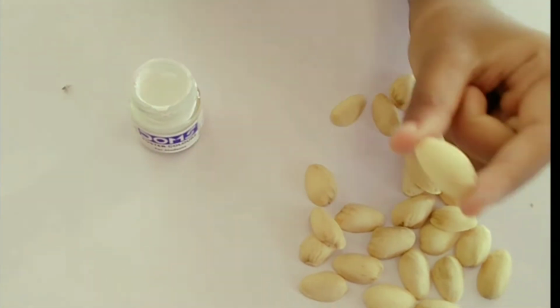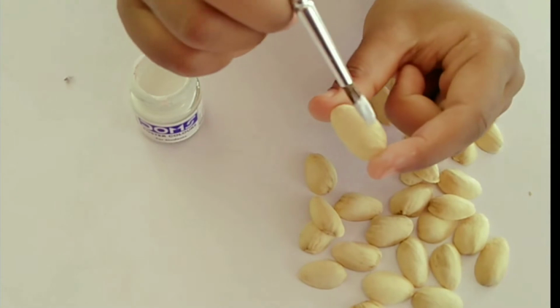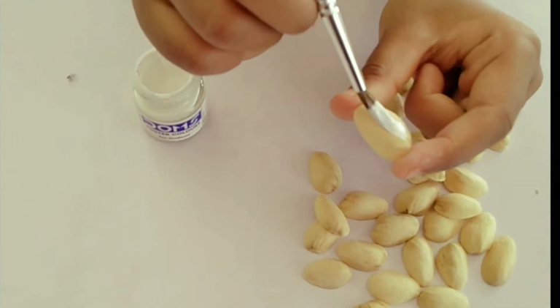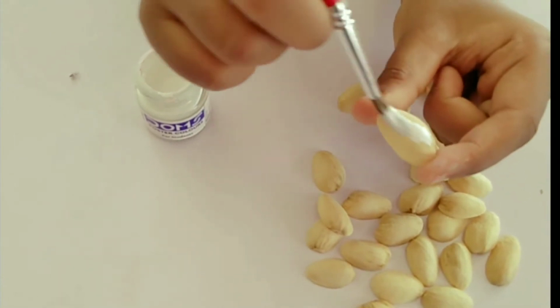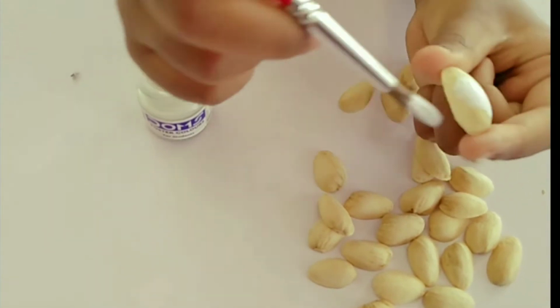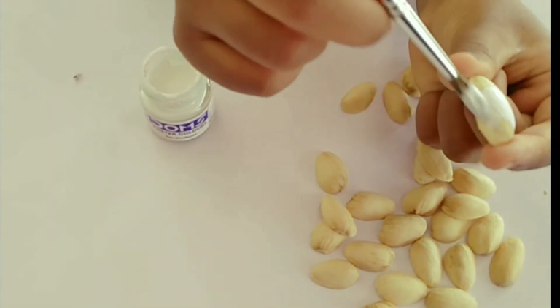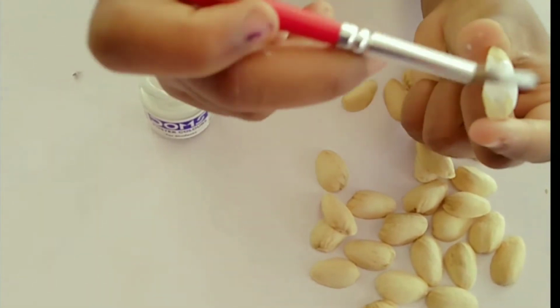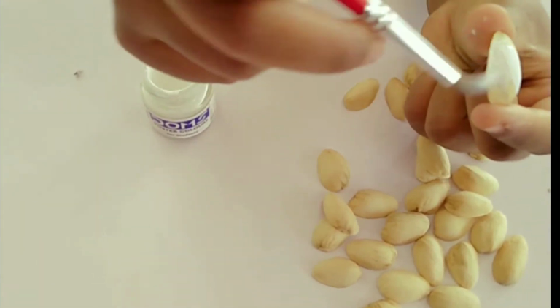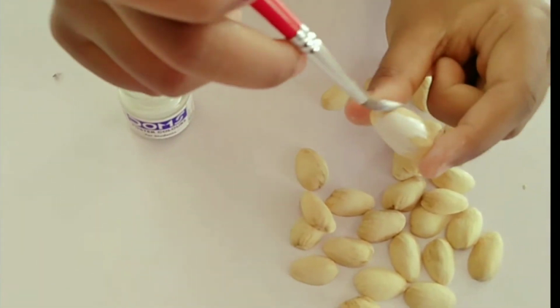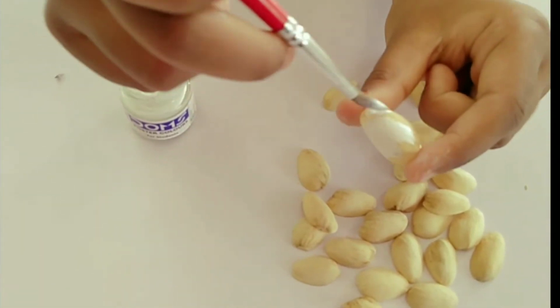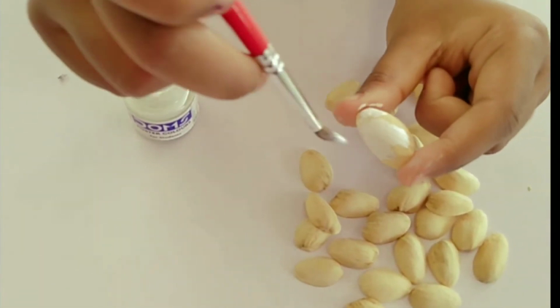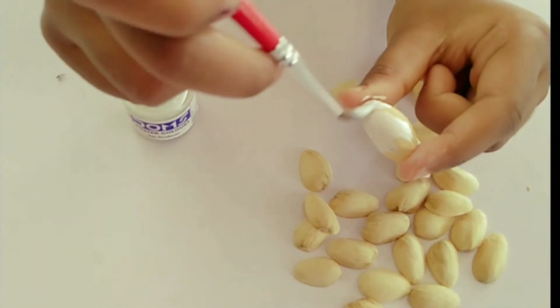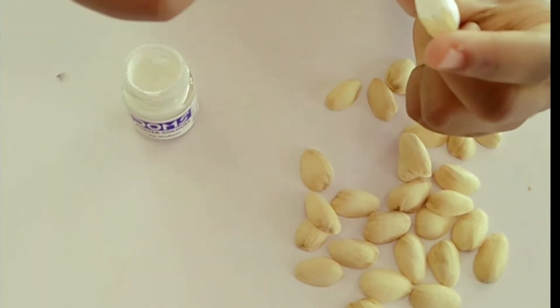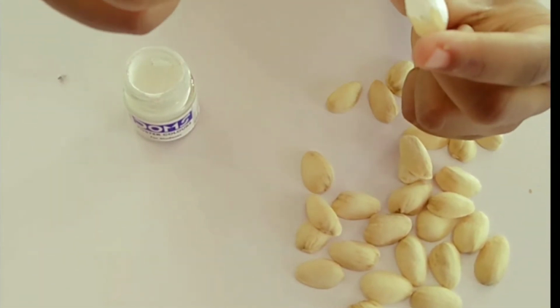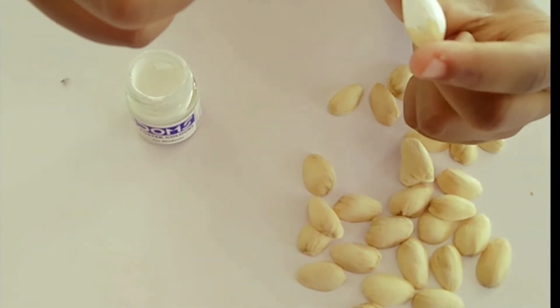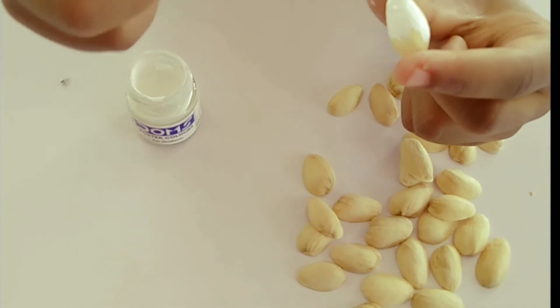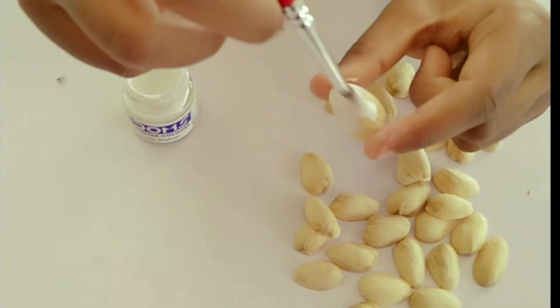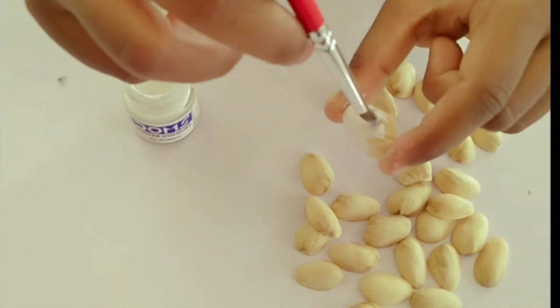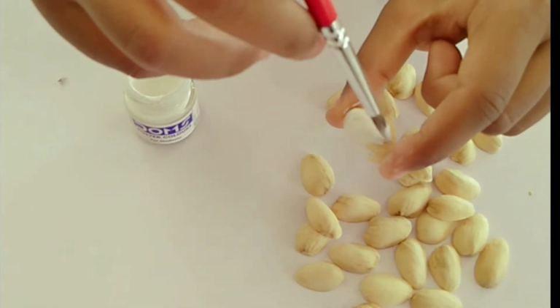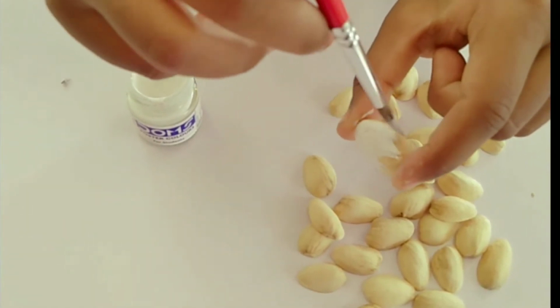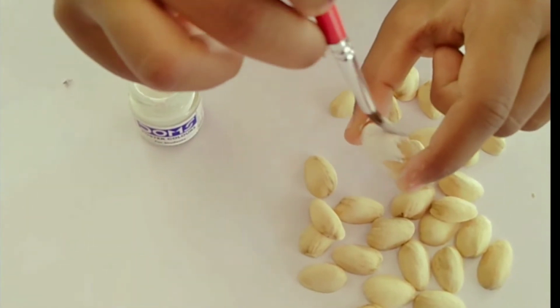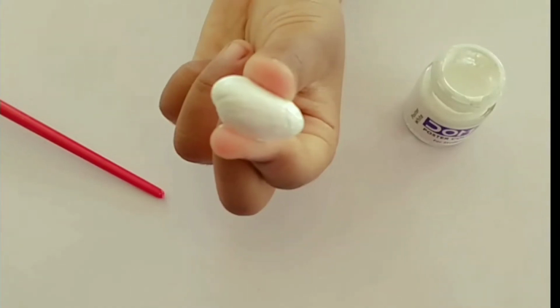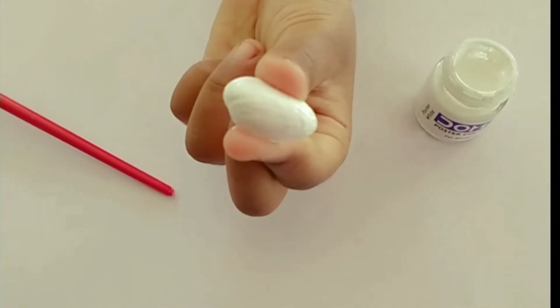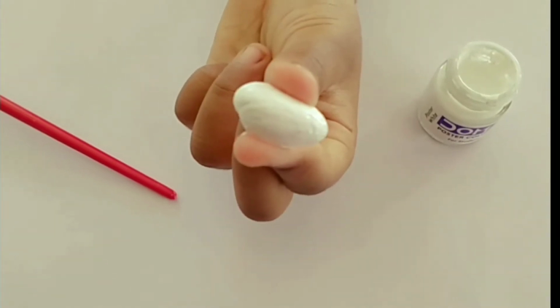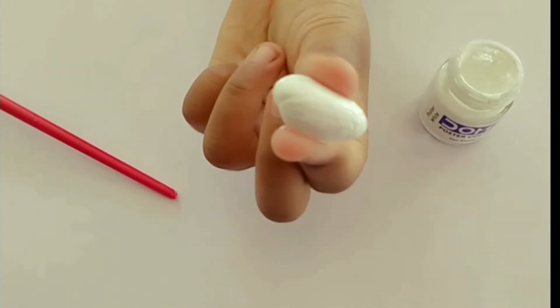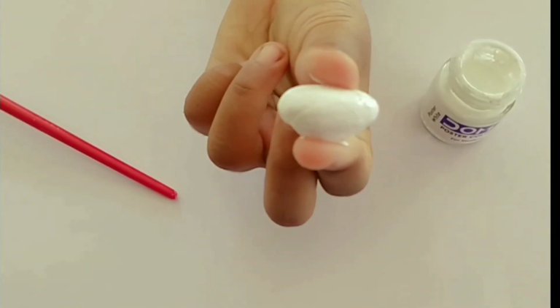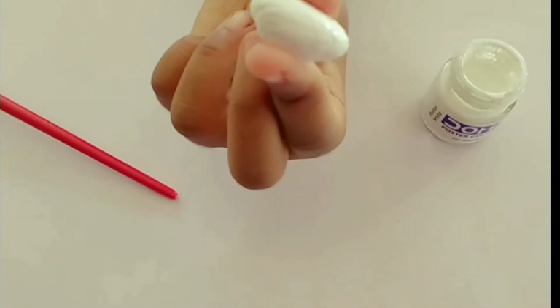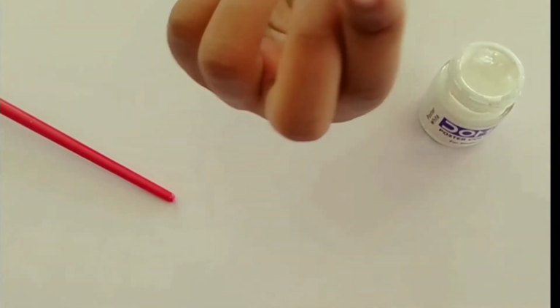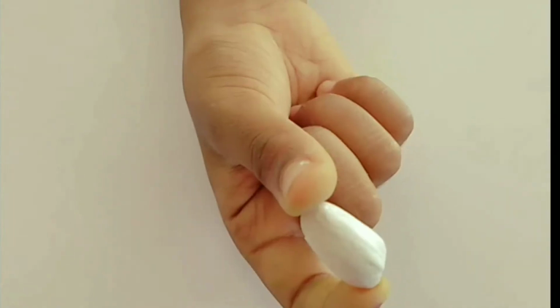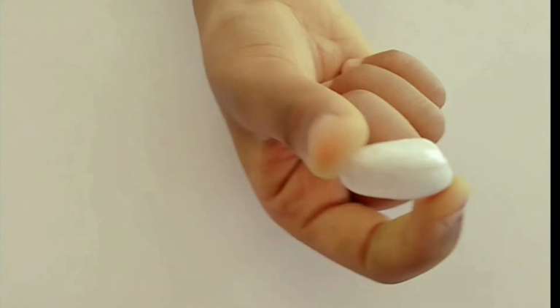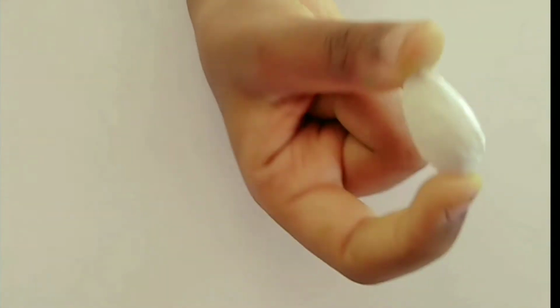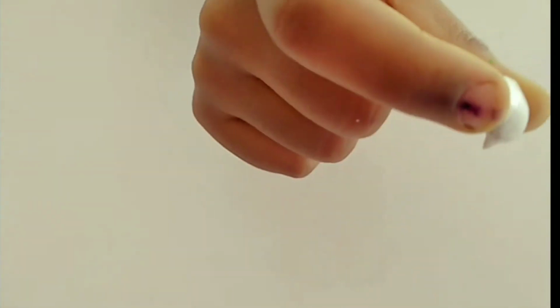I'm going to put a white color on the pistachios. I'm going to put the paint on the pistachios, including on the back side.